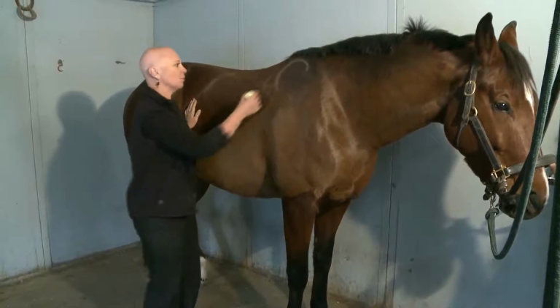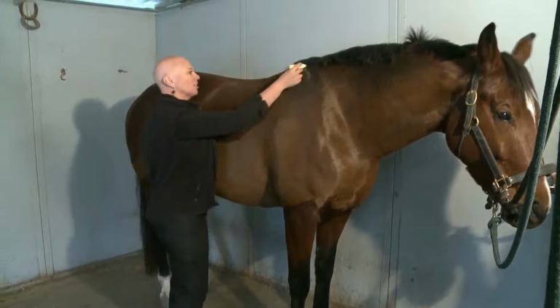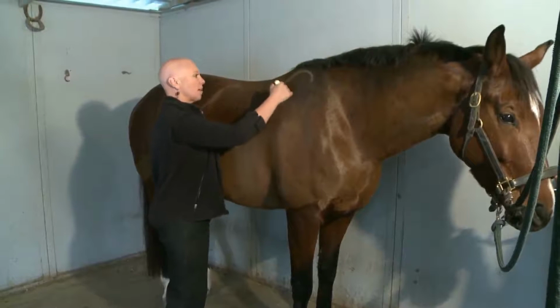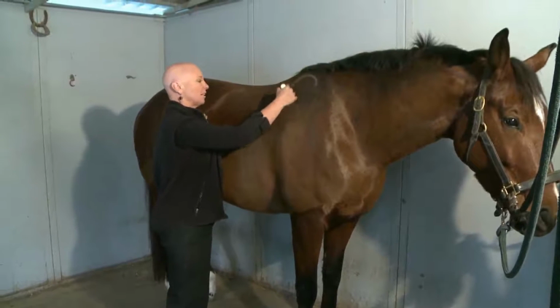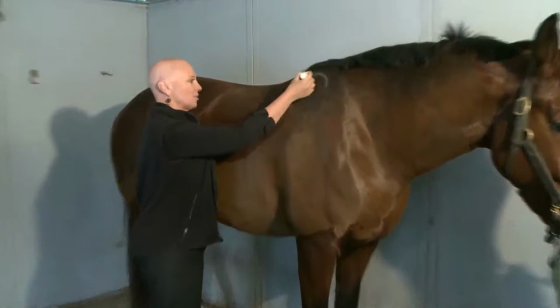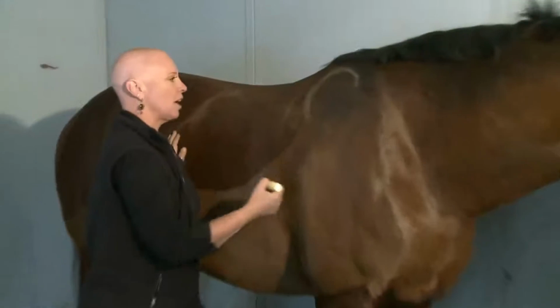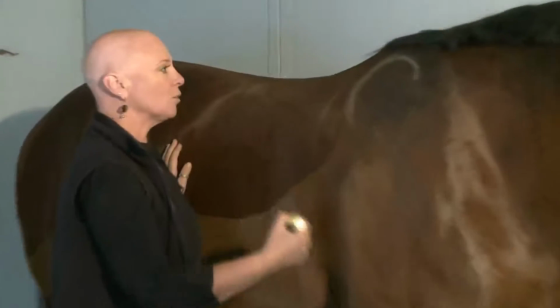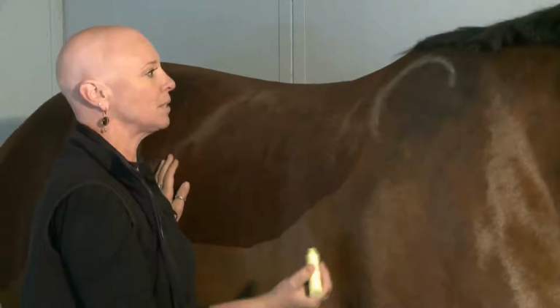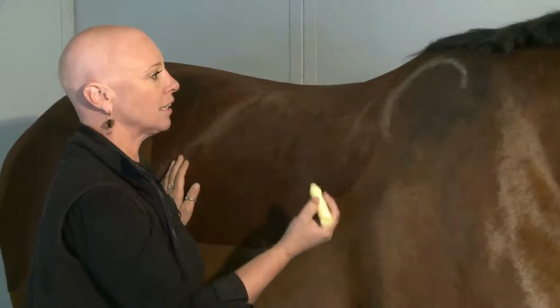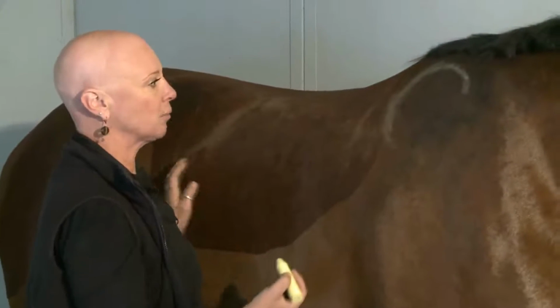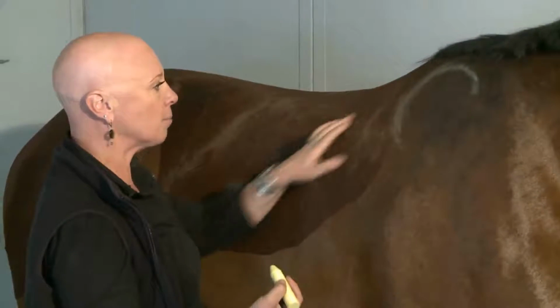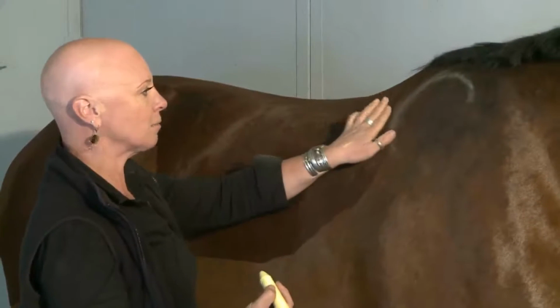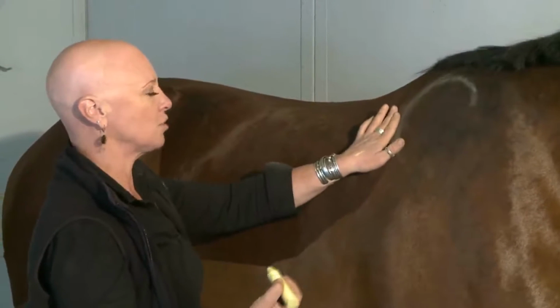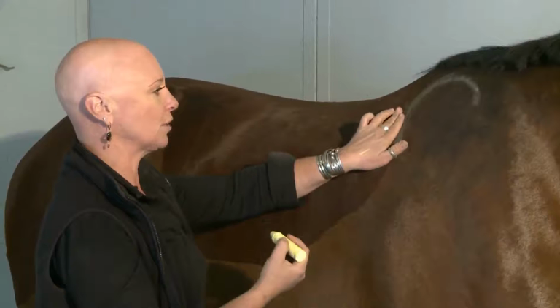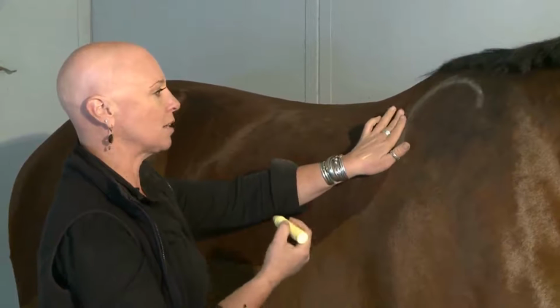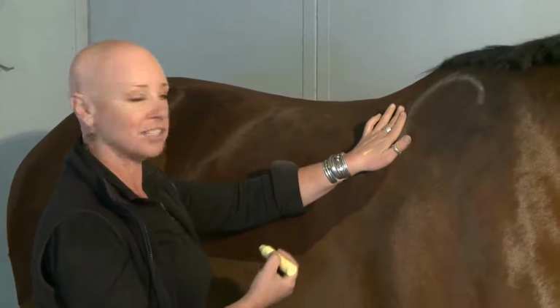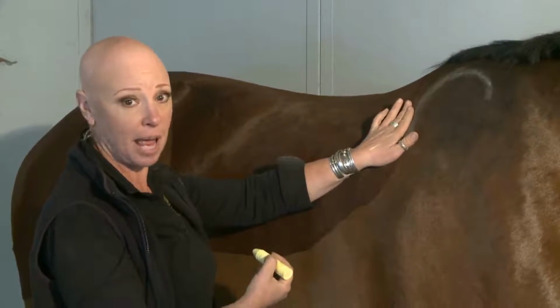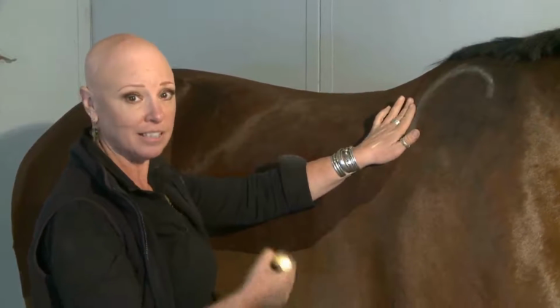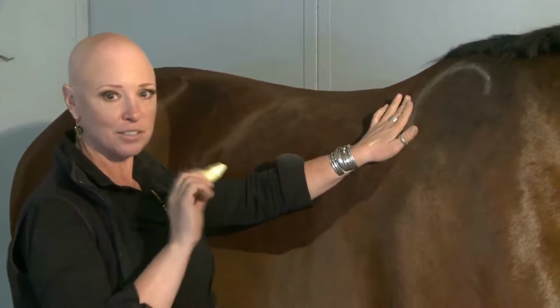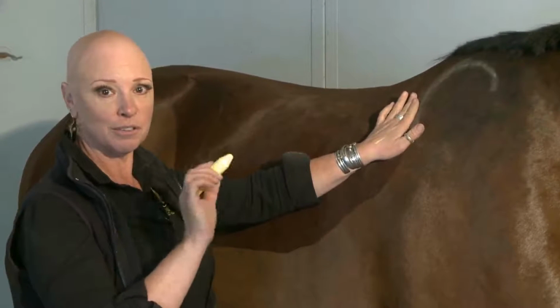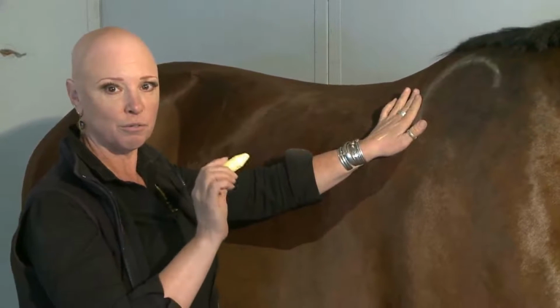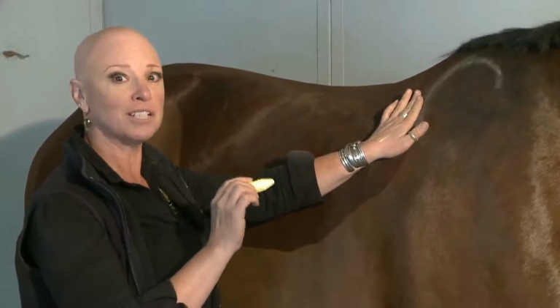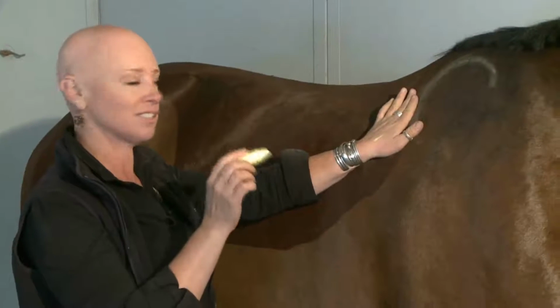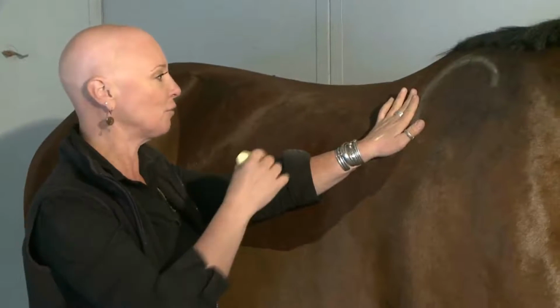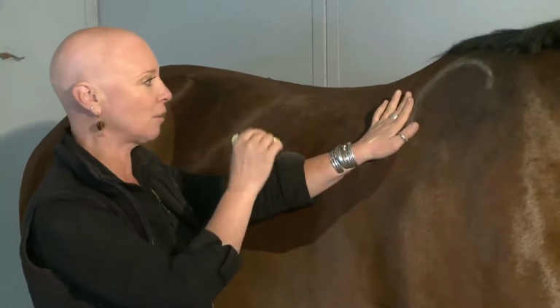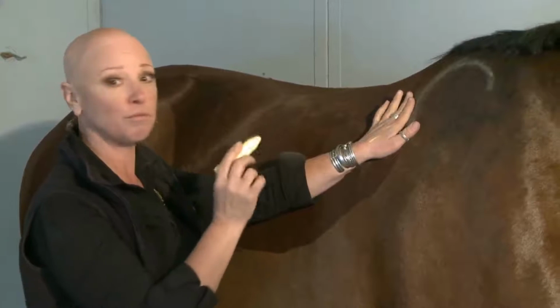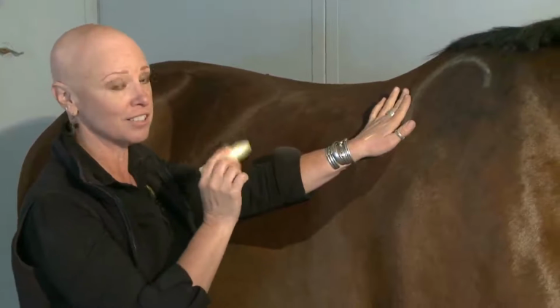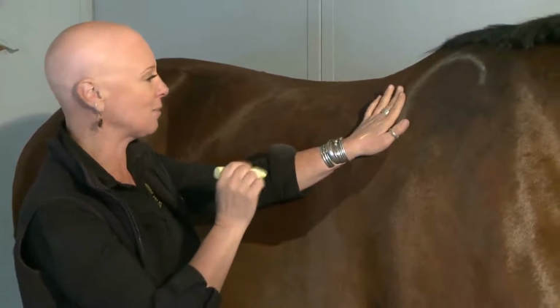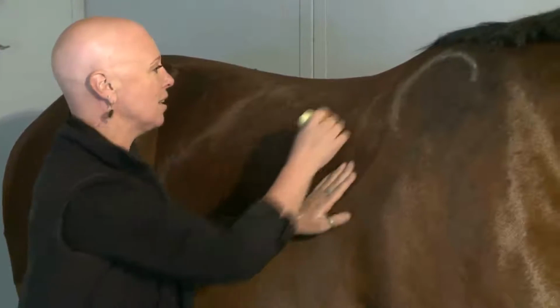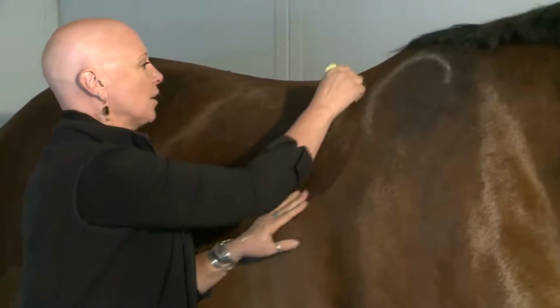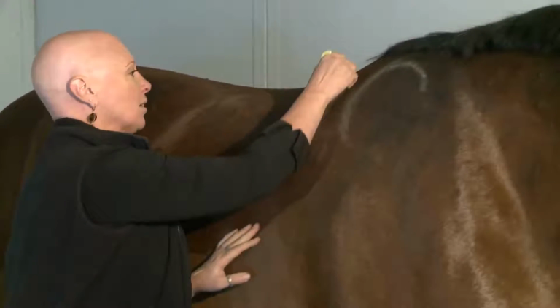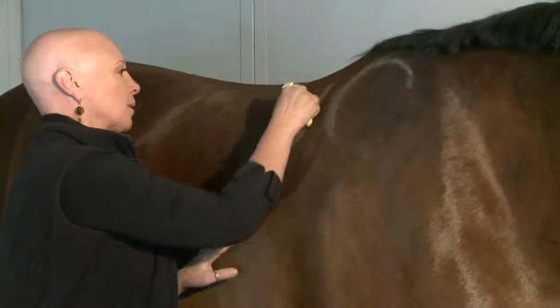We've marked the scapula on this horse, and the horse can begin carrying your weight approximately two fingers behind the back edge of the scapula. This is one of the few places in saddle fitting that I will use fingers as a measurement. So let's mark that spot.